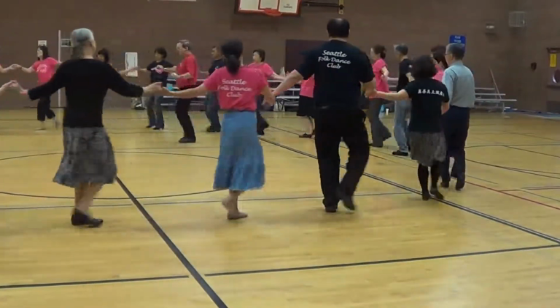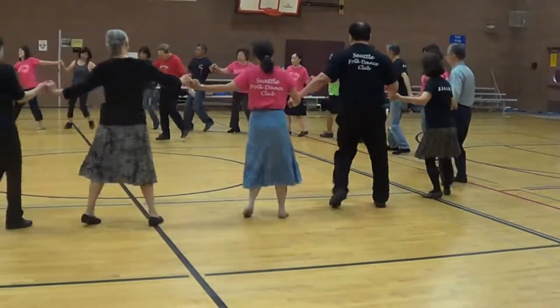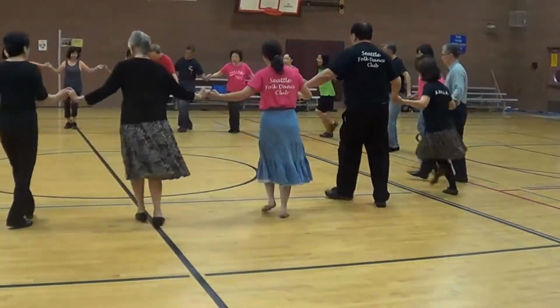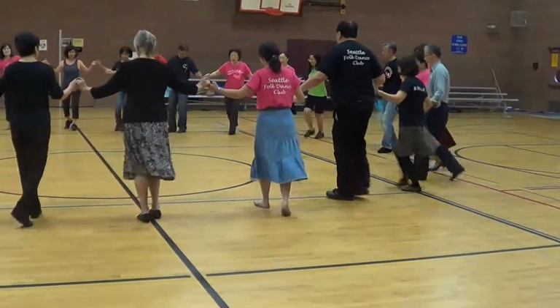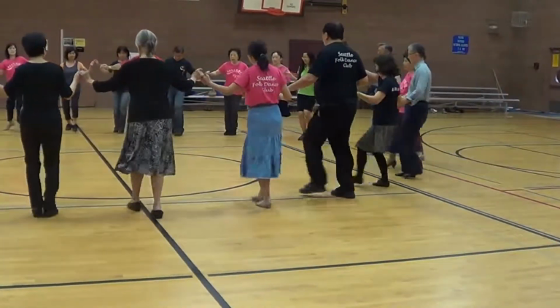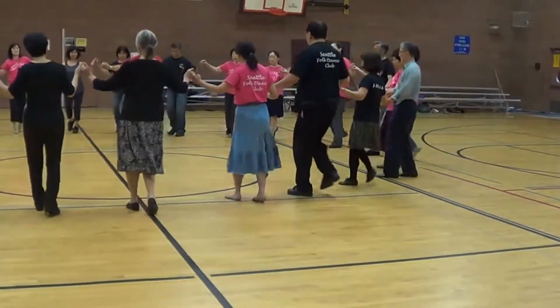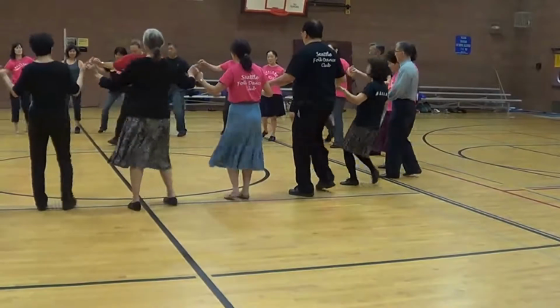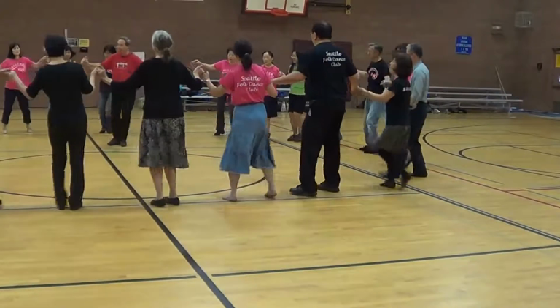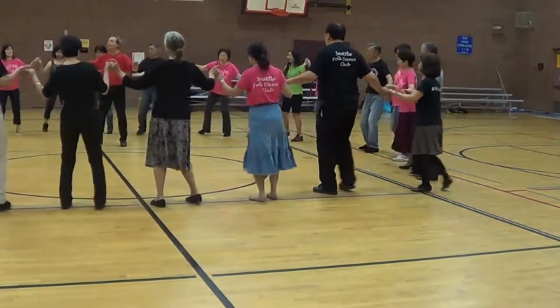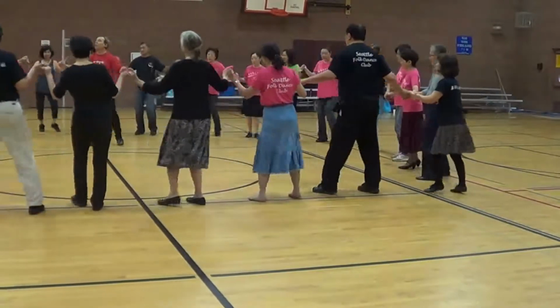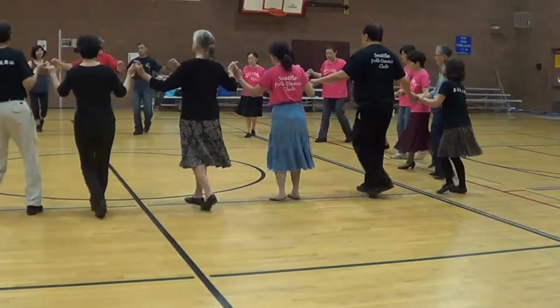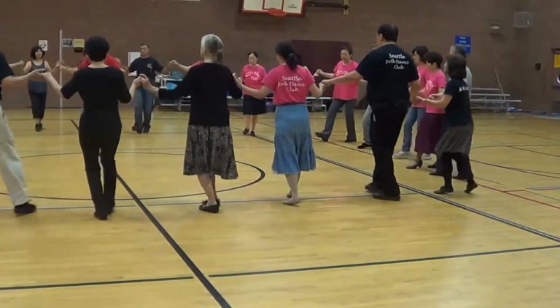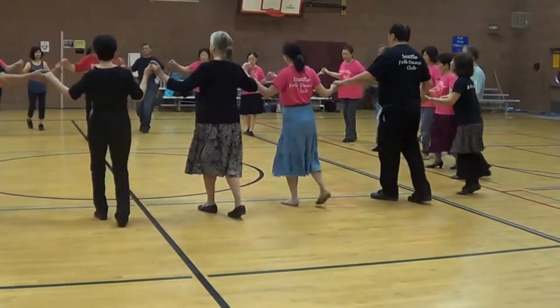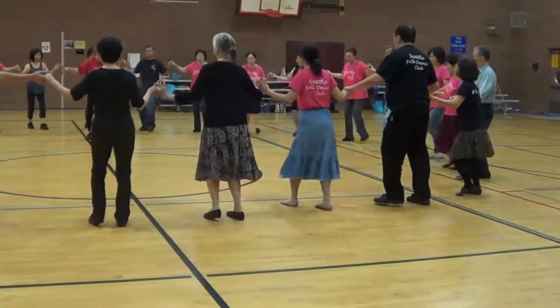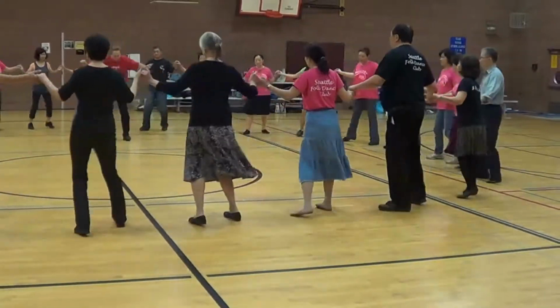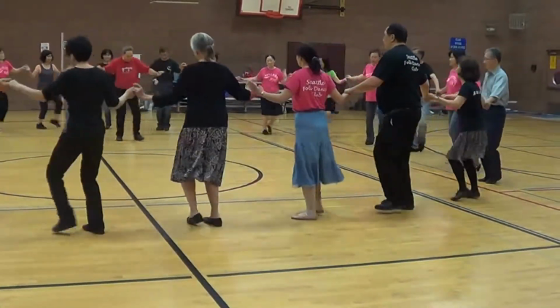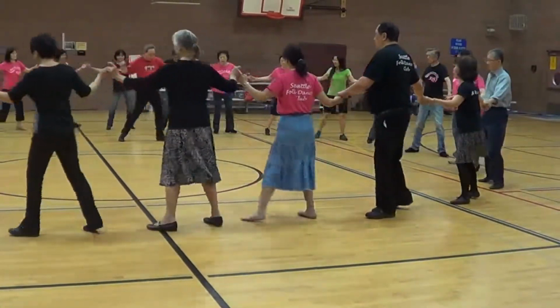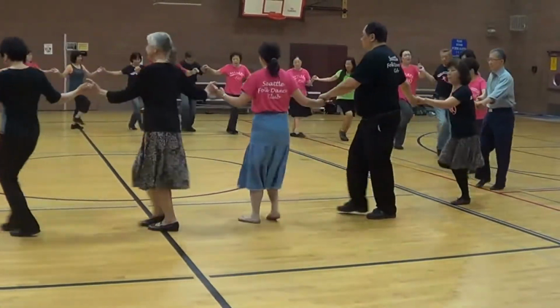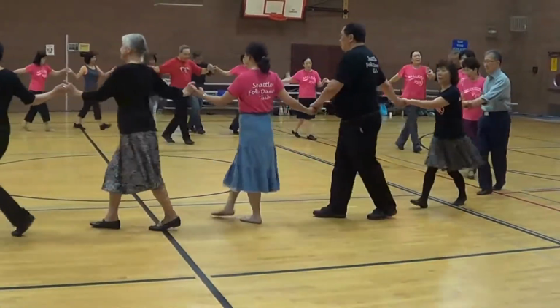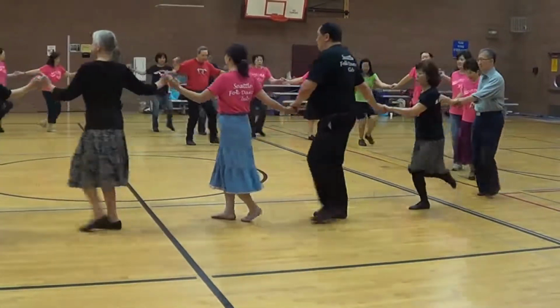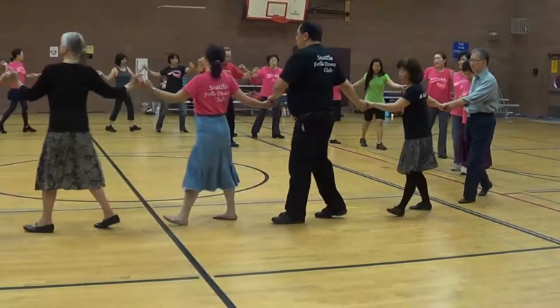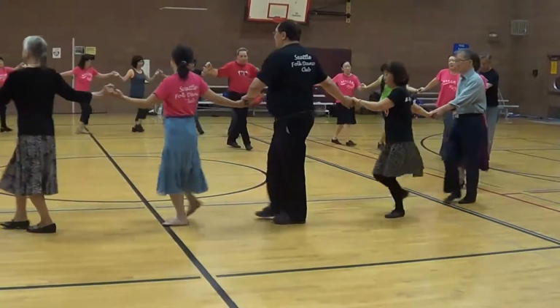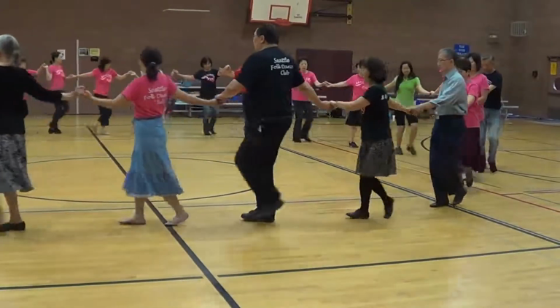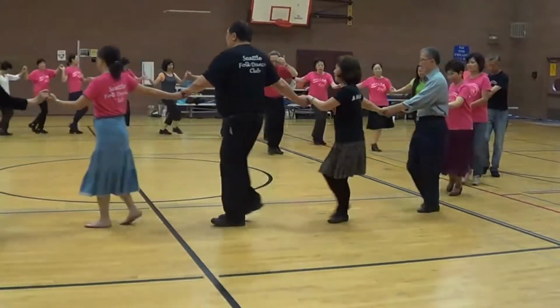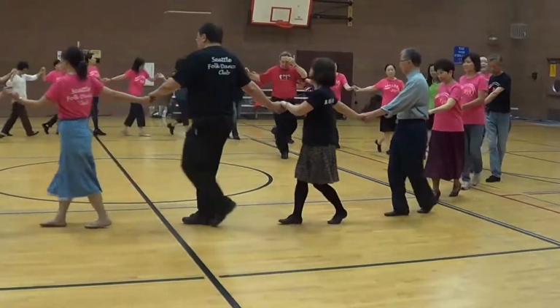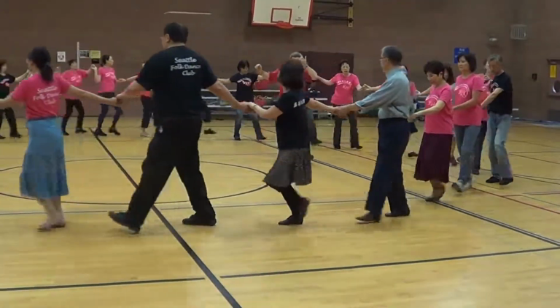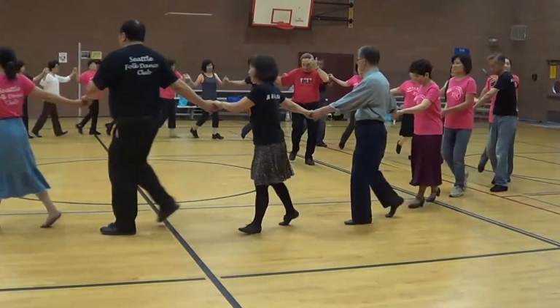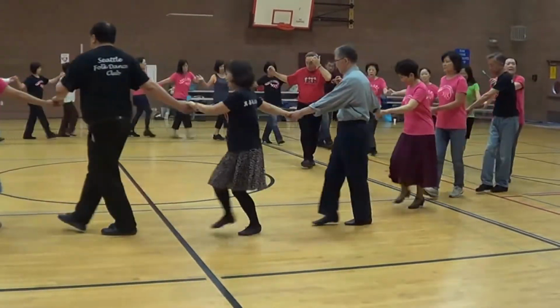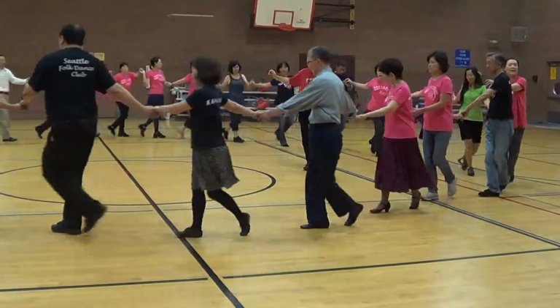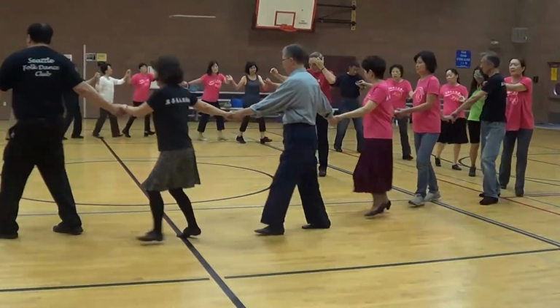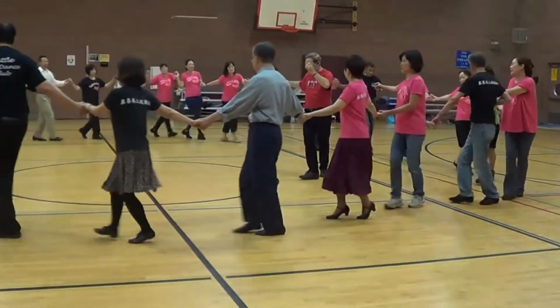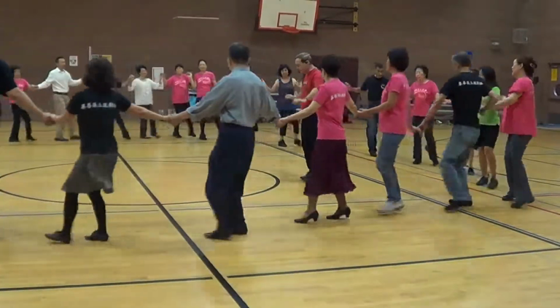Wait and move. Quite right and move. Right and move. We're back, left and move.